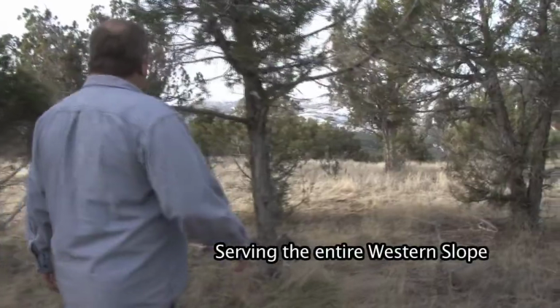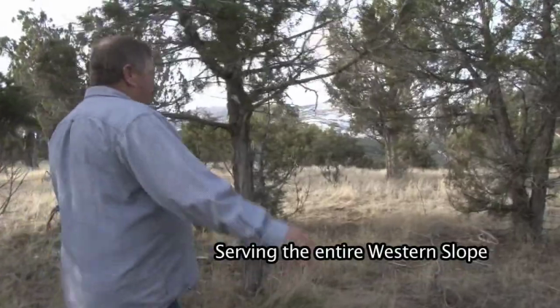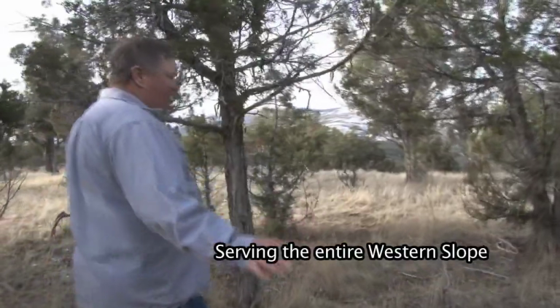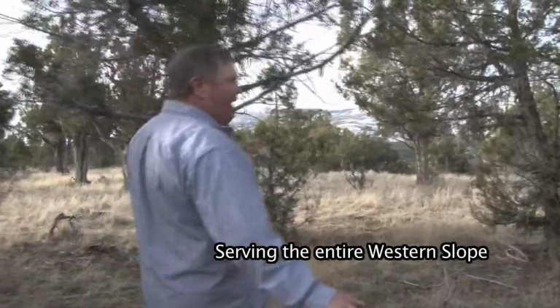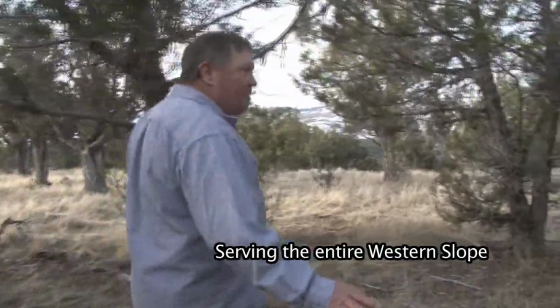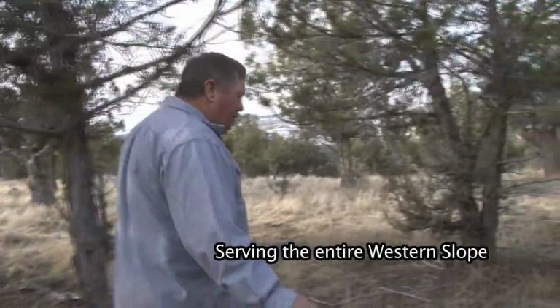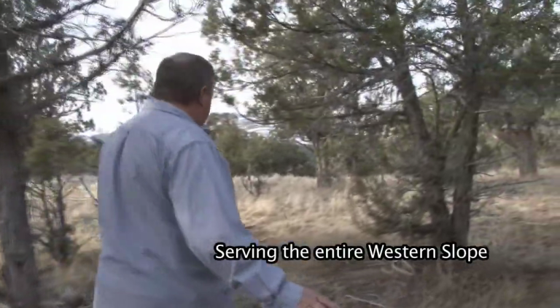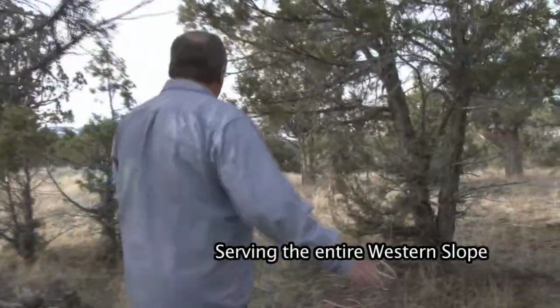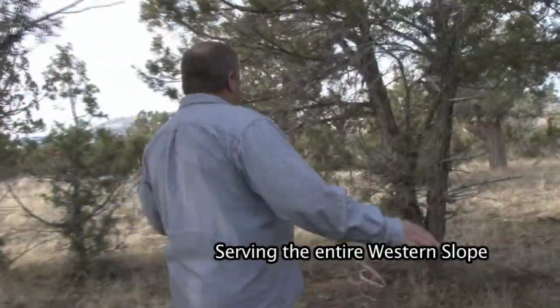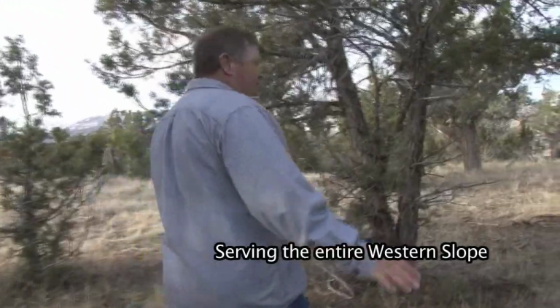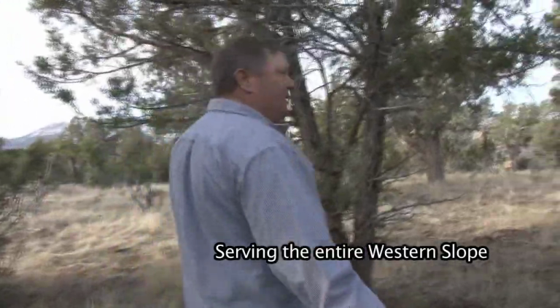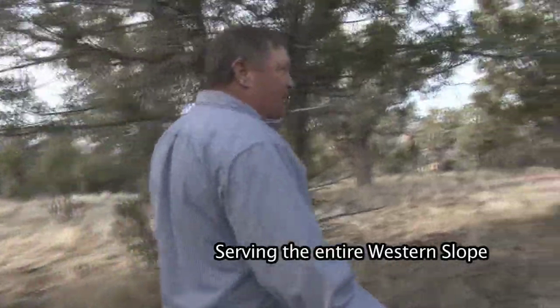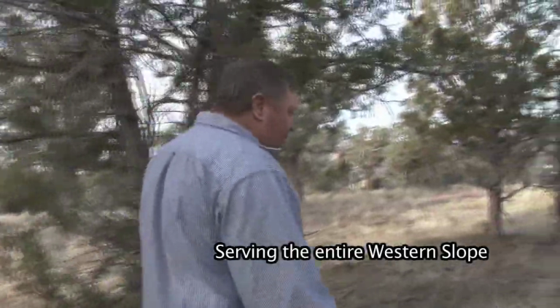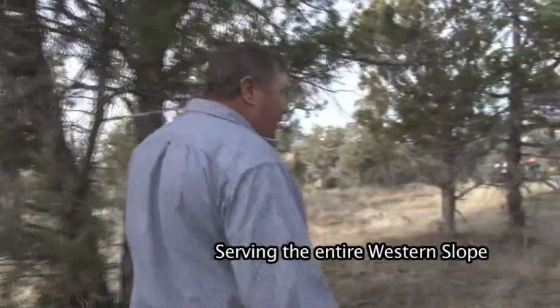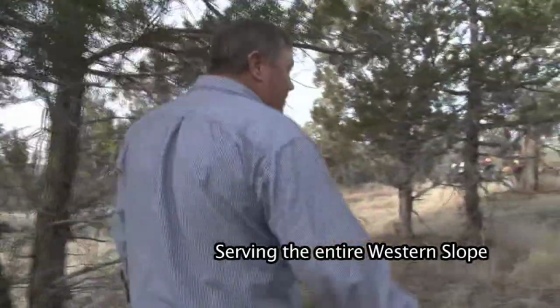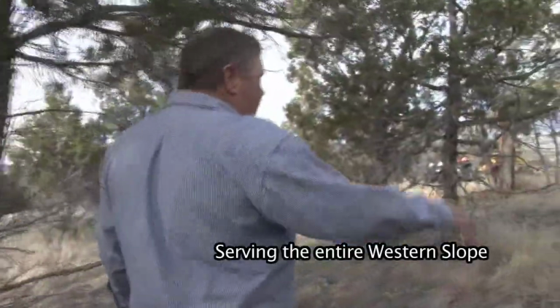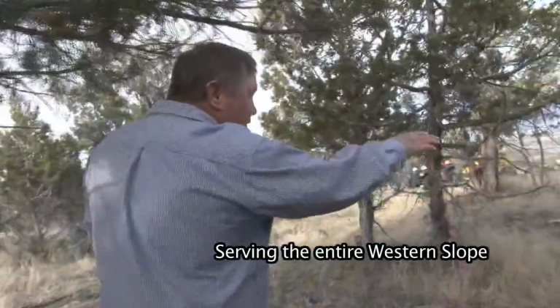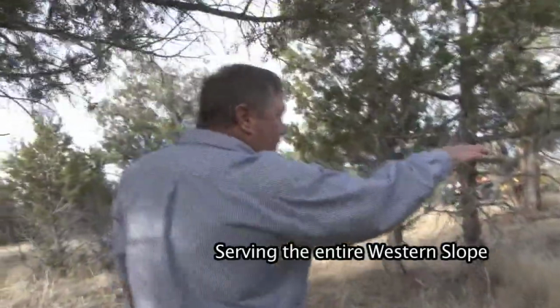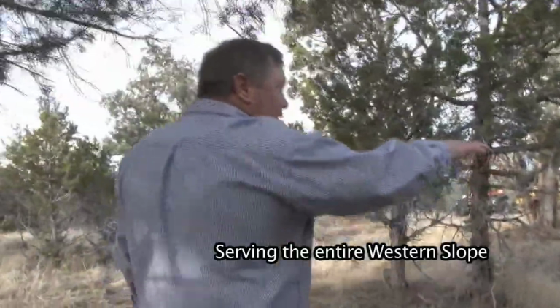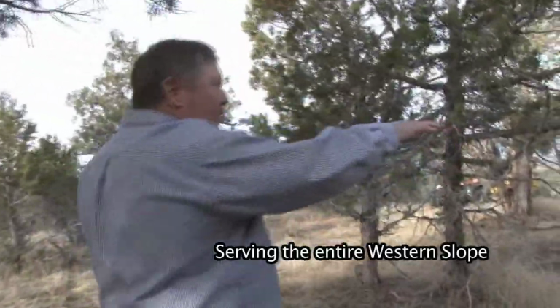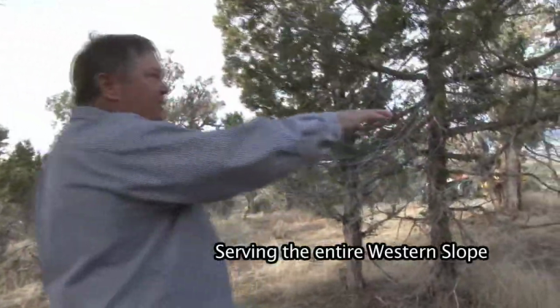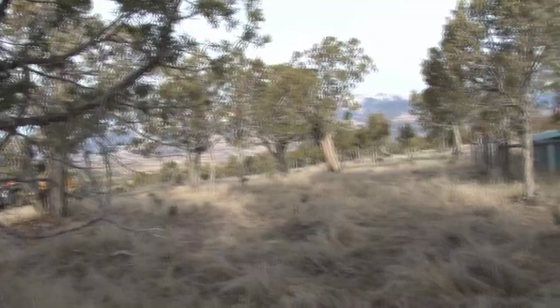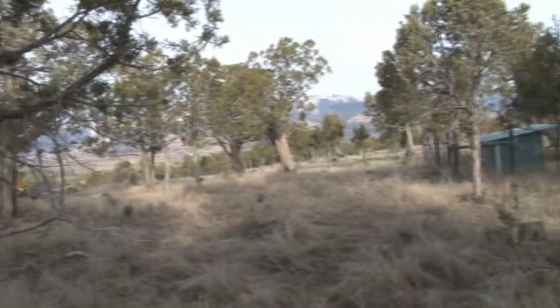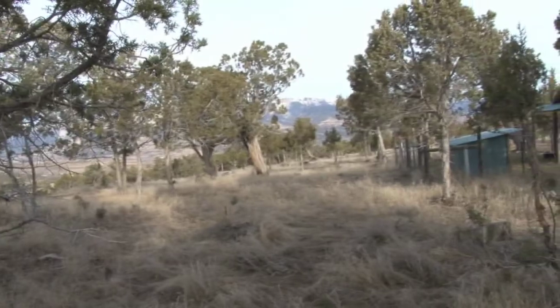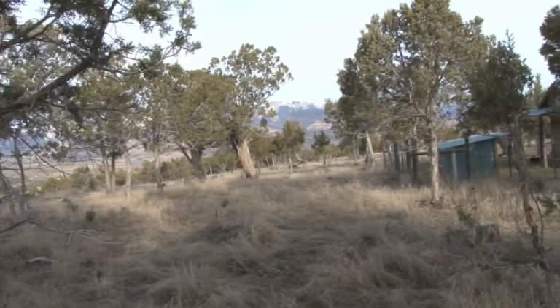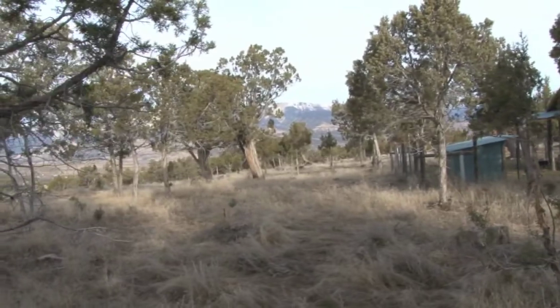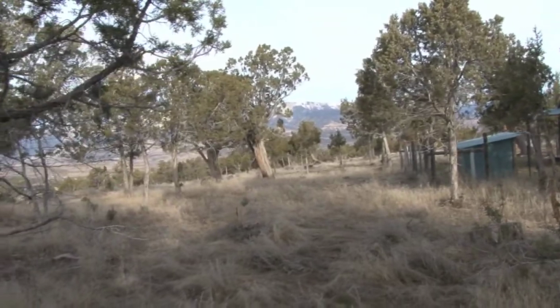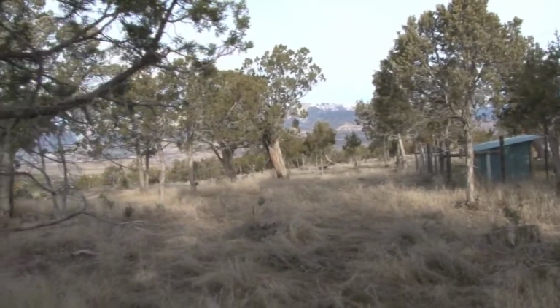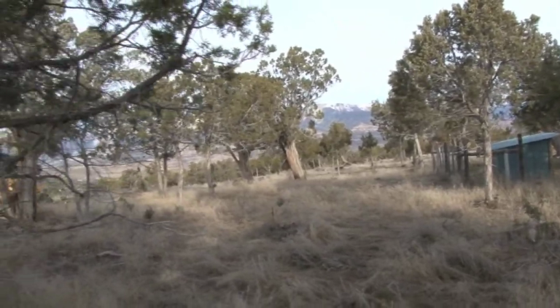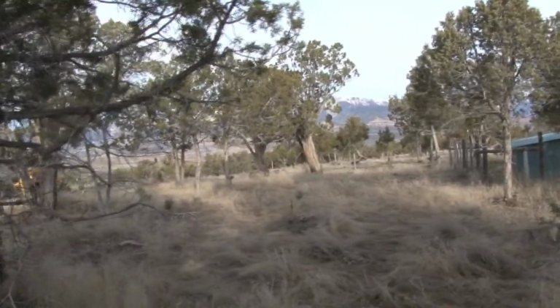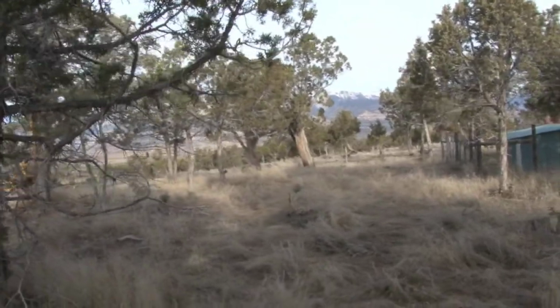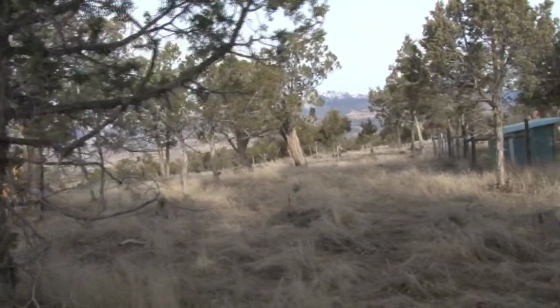As we come over here, you can kind of notice that we've opened some of this country up right through here. If you look down through here, we've opened this up a little bit, but we still need to do our final prep.